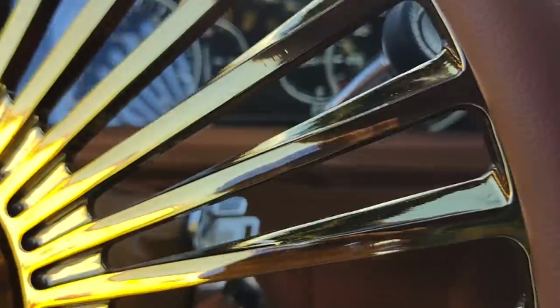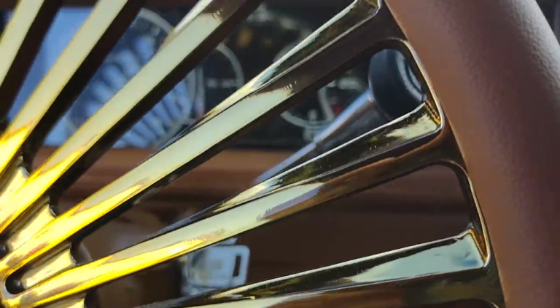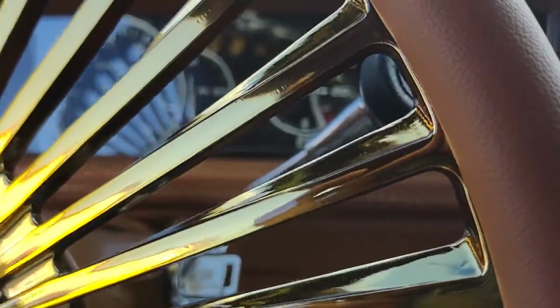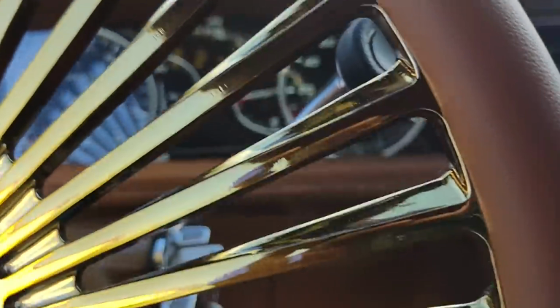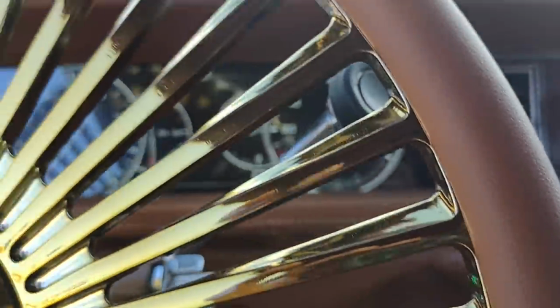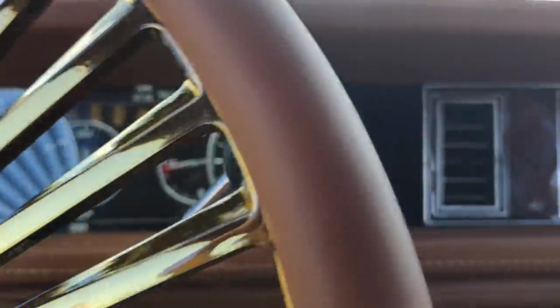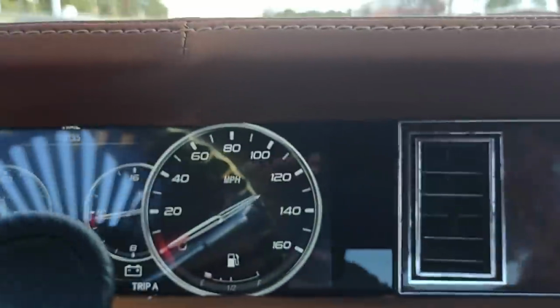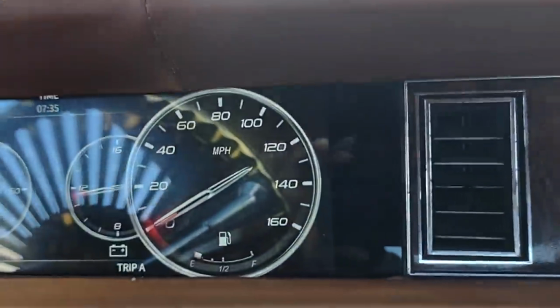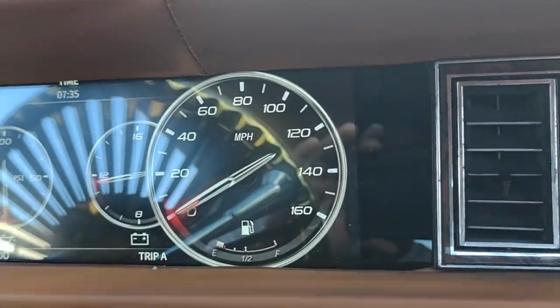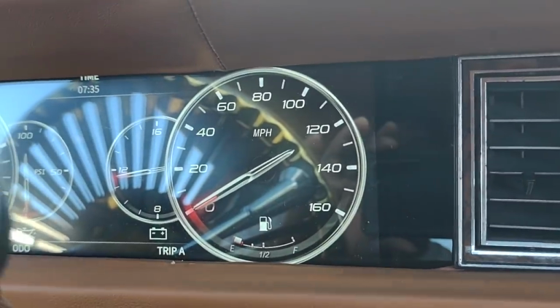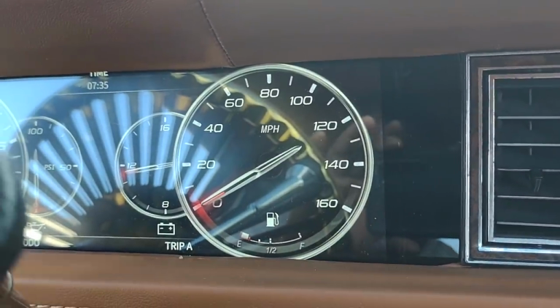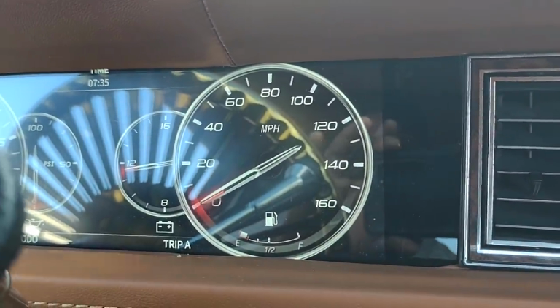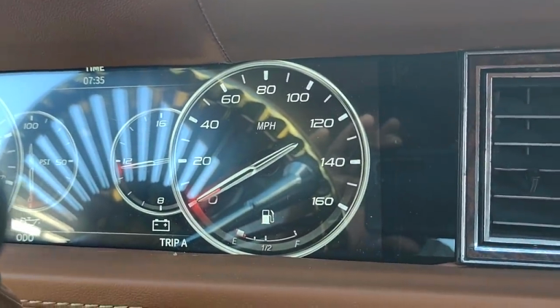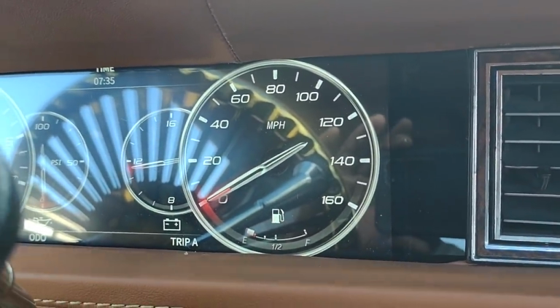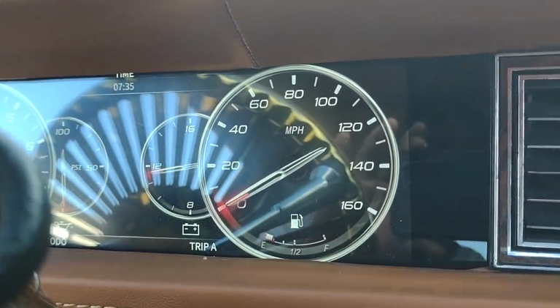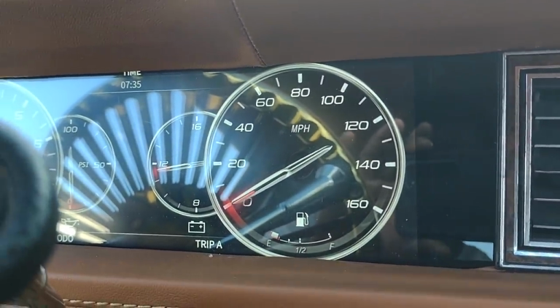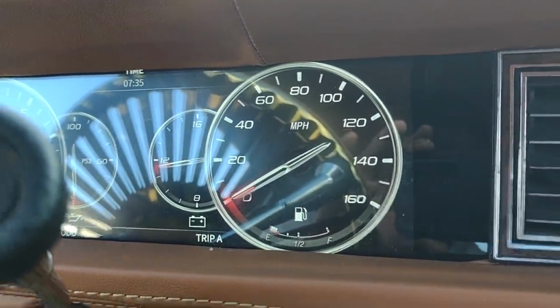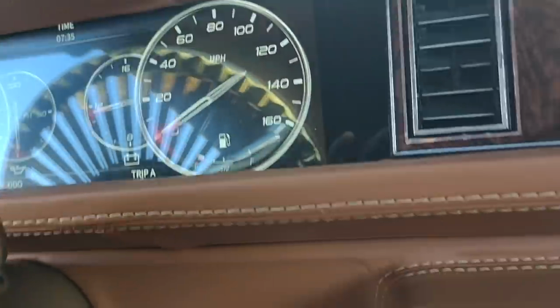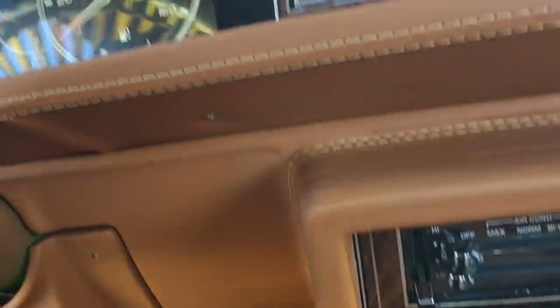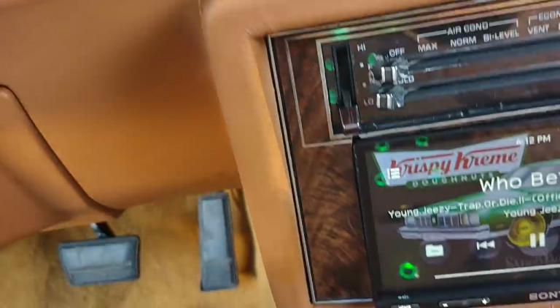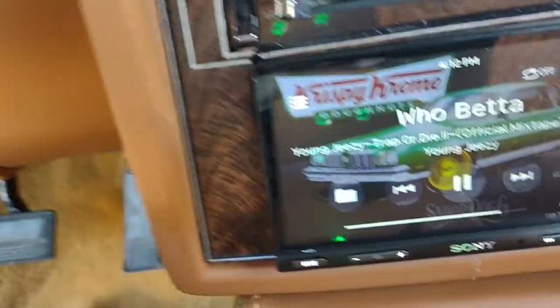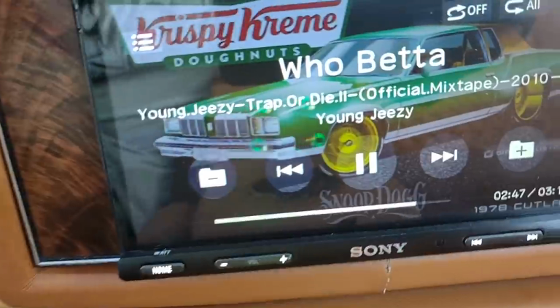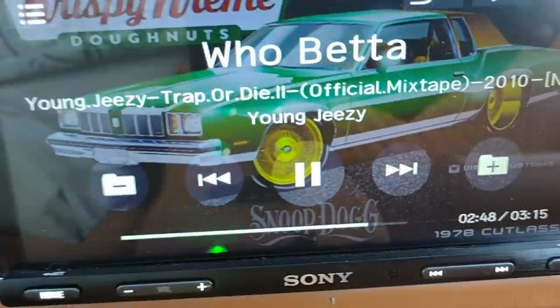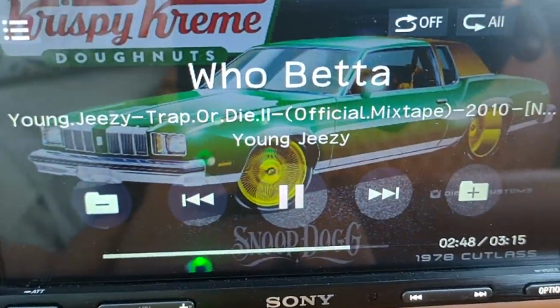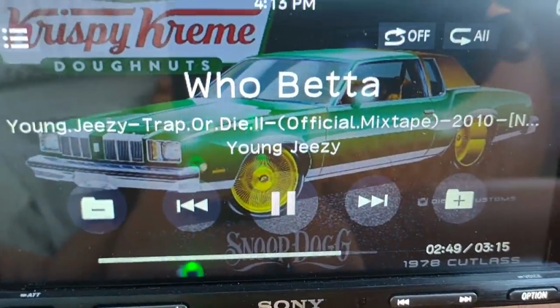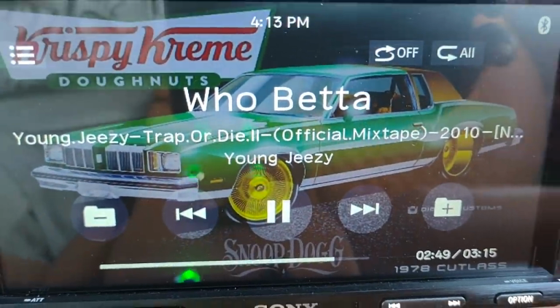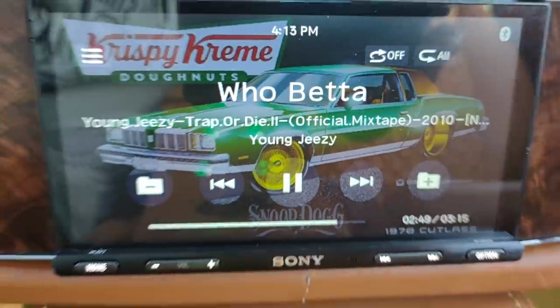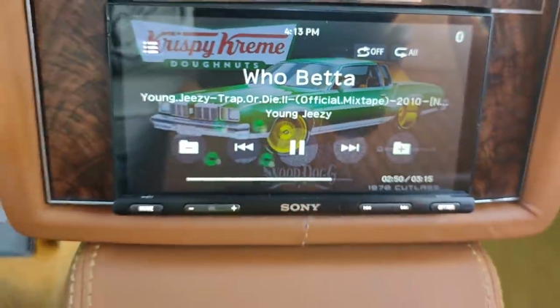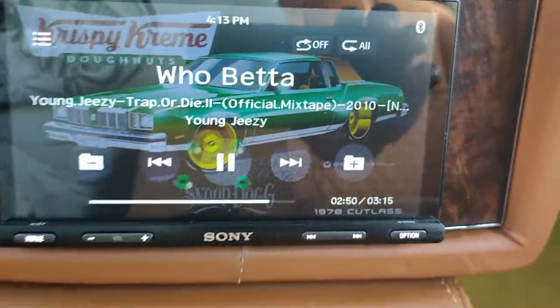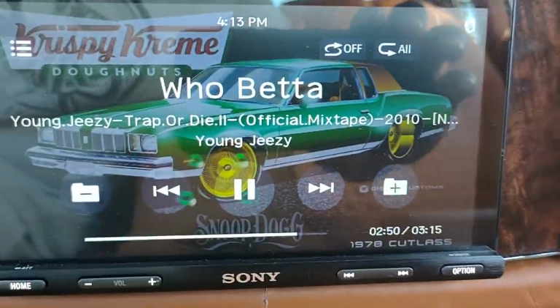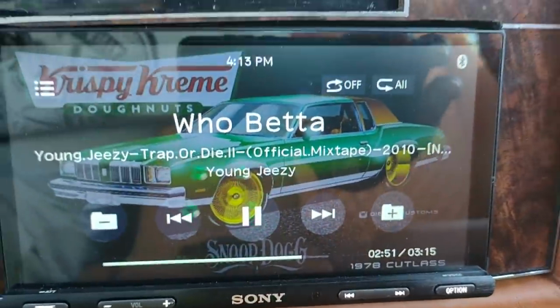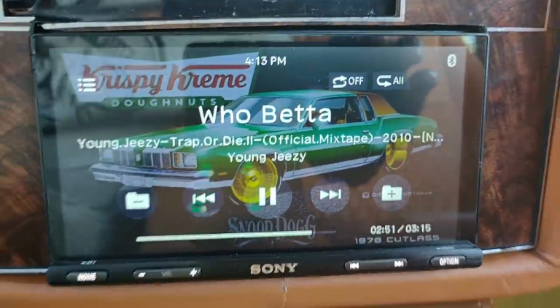We did the green with the green back — whatever your preference is, they're yours. Y'all know we call this some Krispy Kreme.